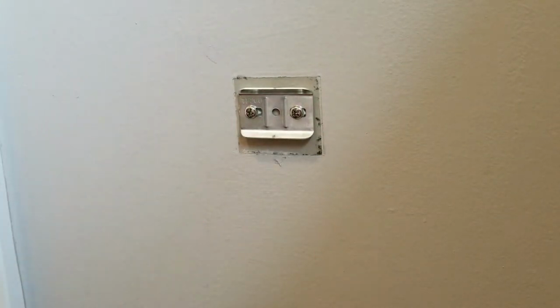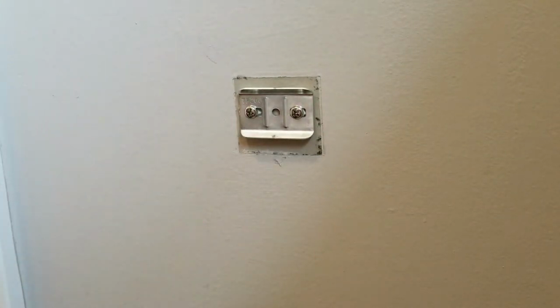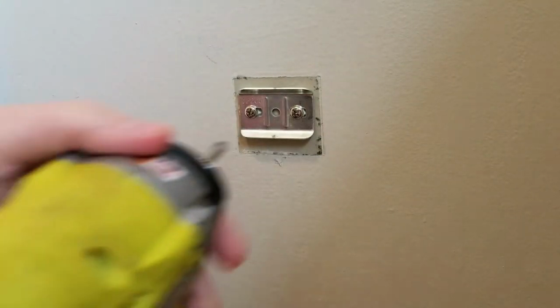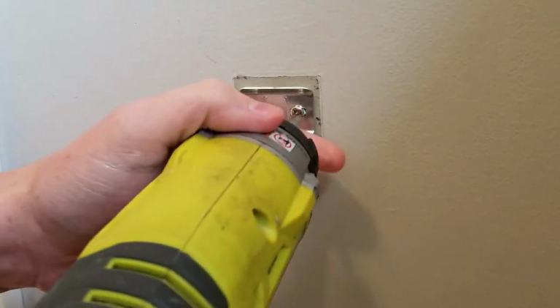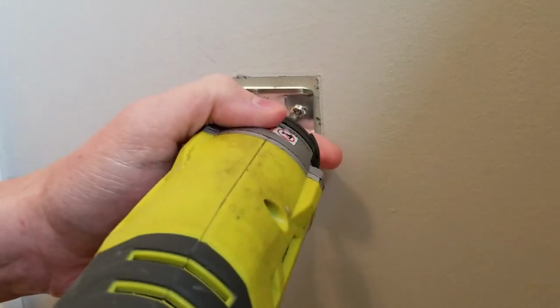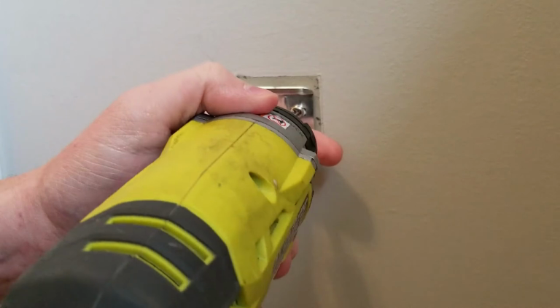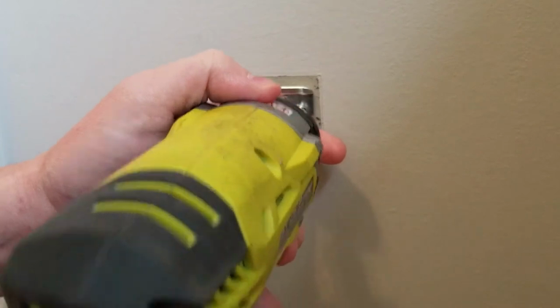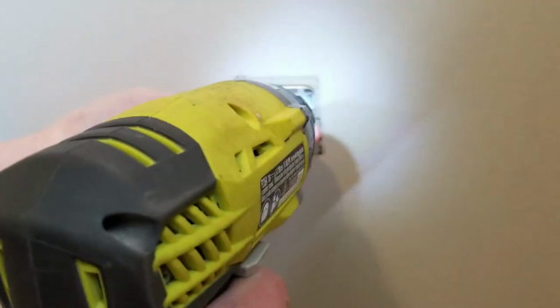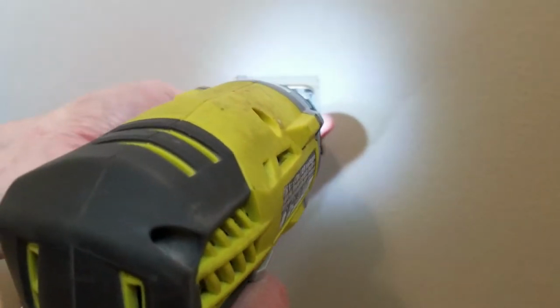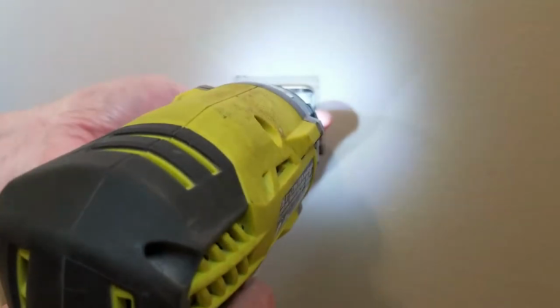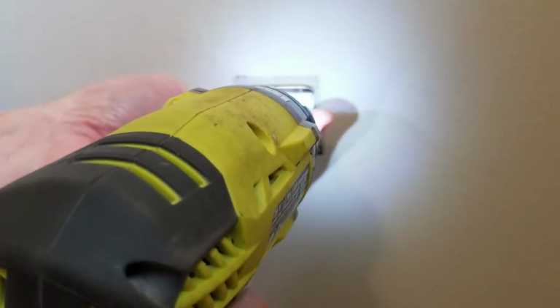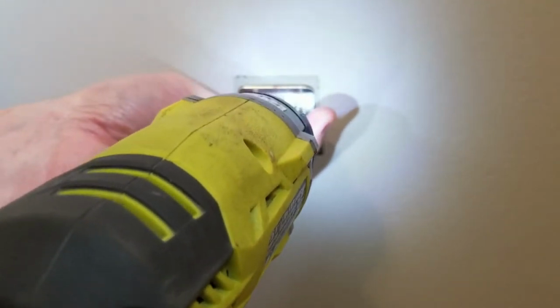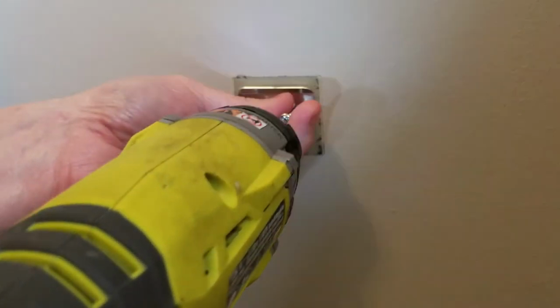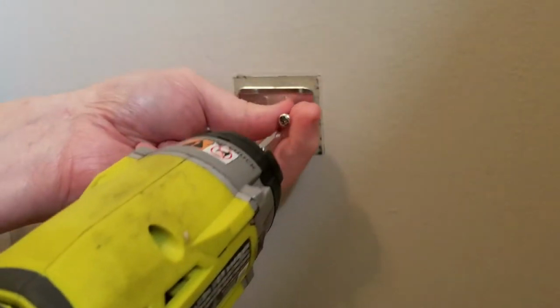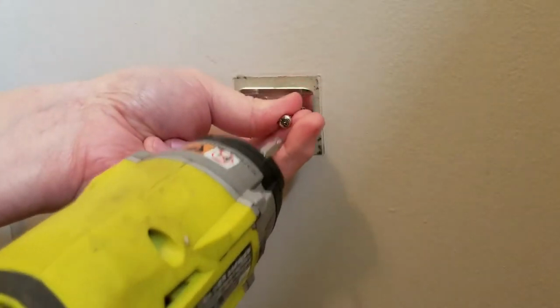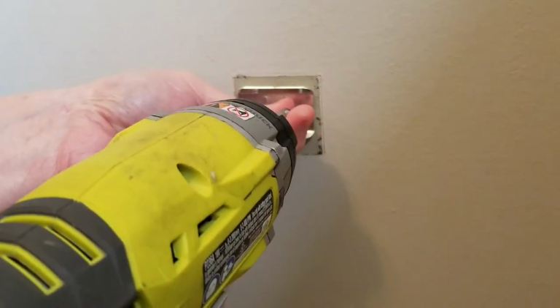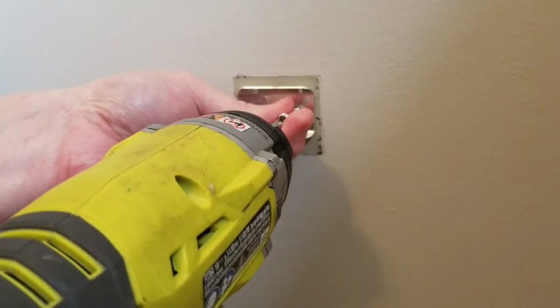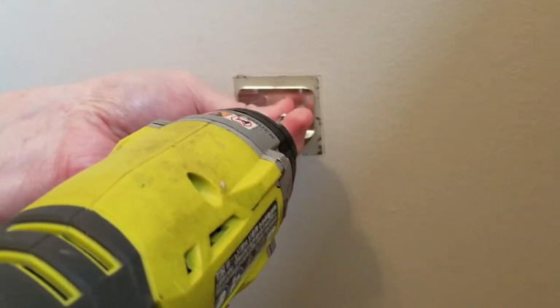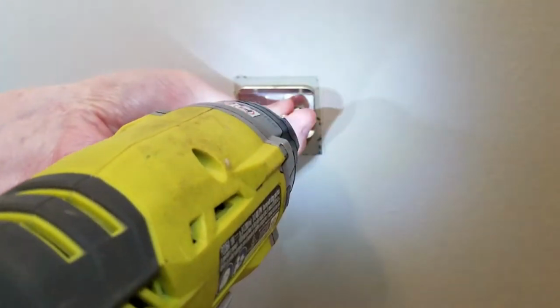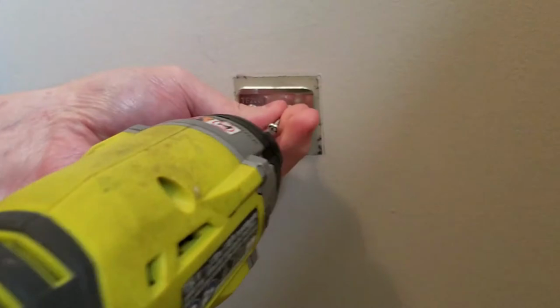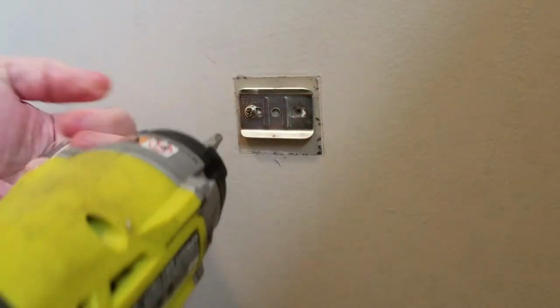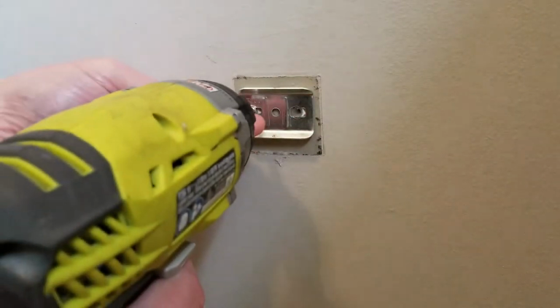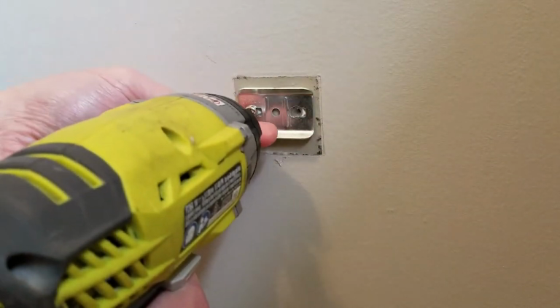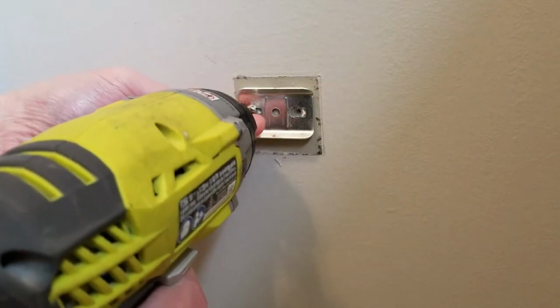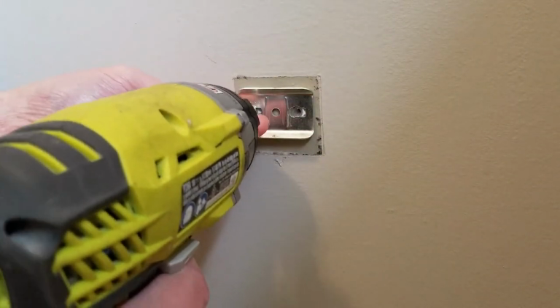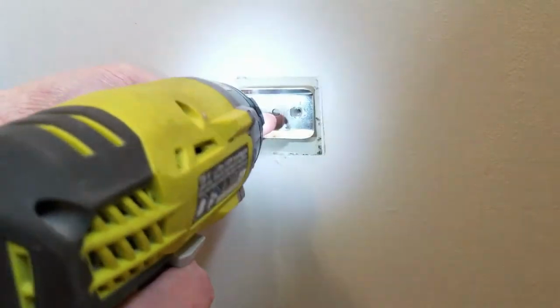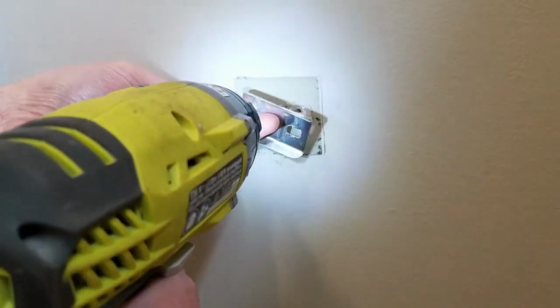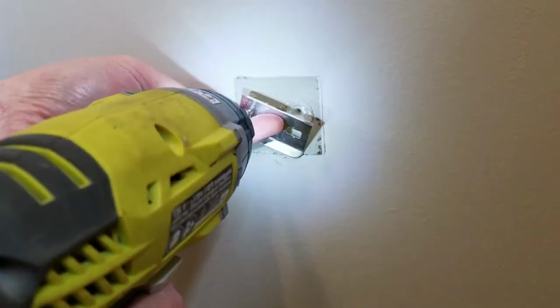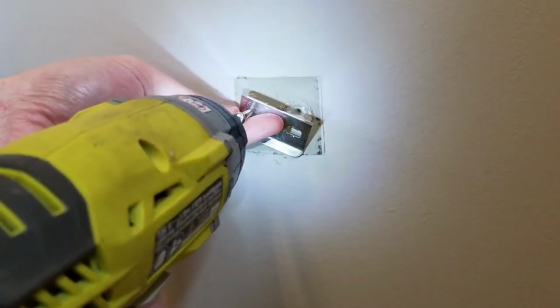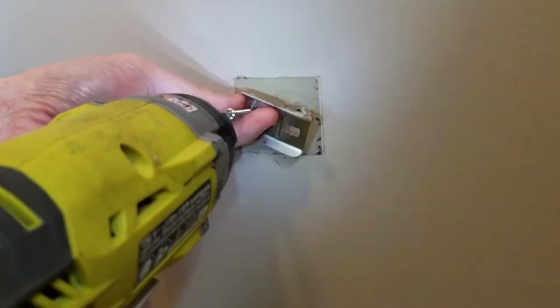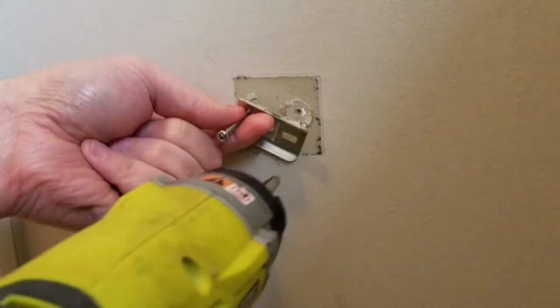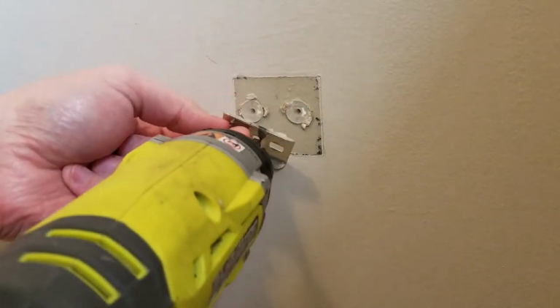Now I'm going to remove the original mounting plate. If your new mounting plate doesn't align with the current holes that you have, you will have to remove those anchors, patch the holes, and re-drill them.